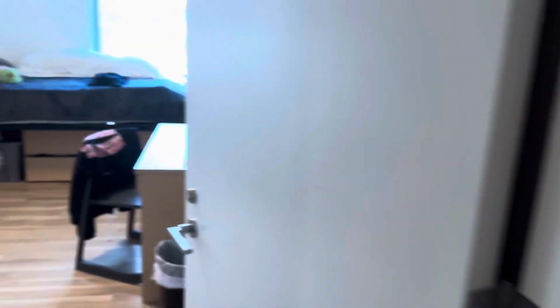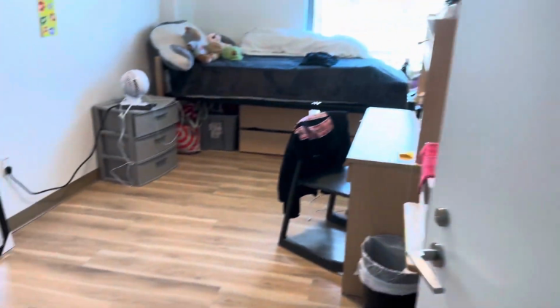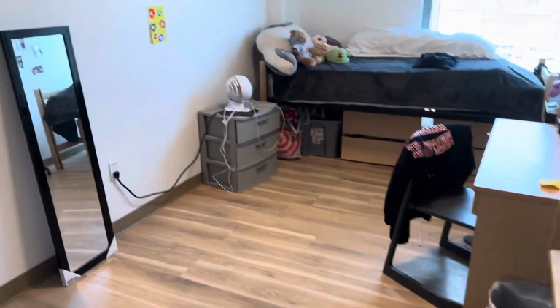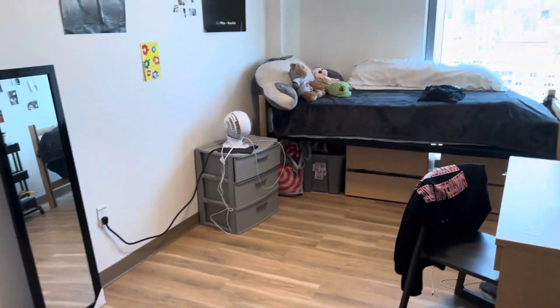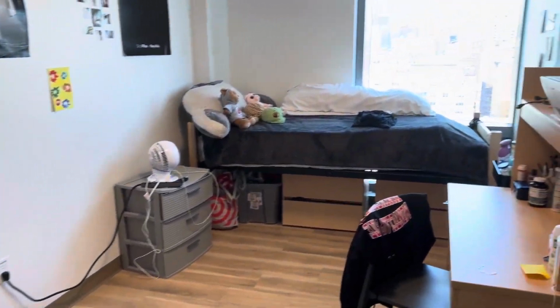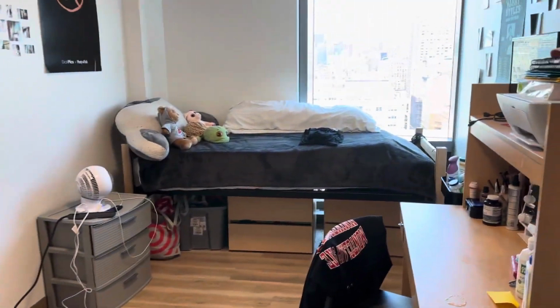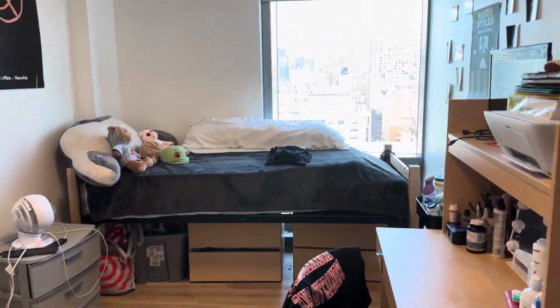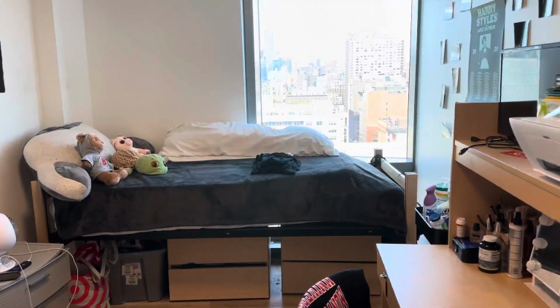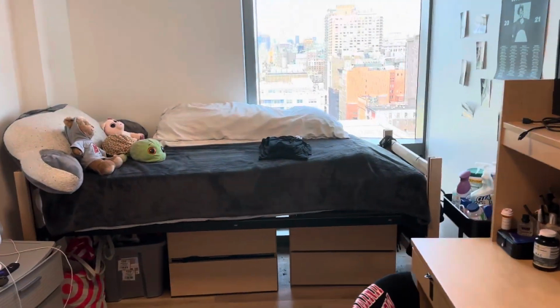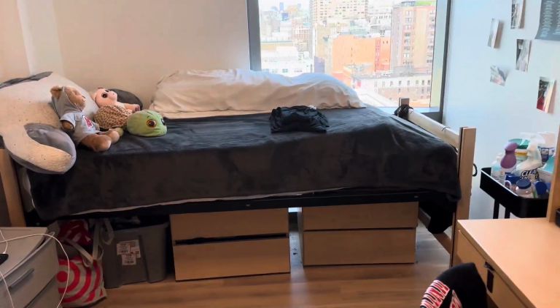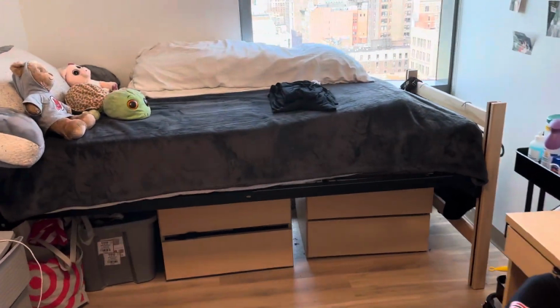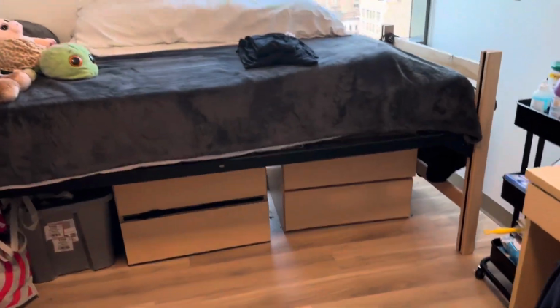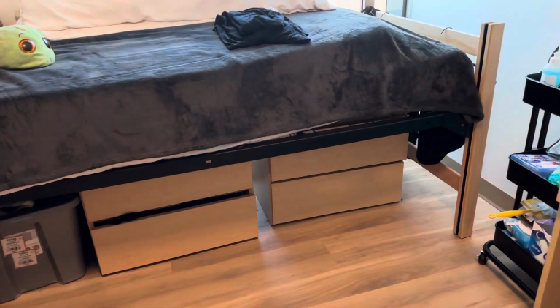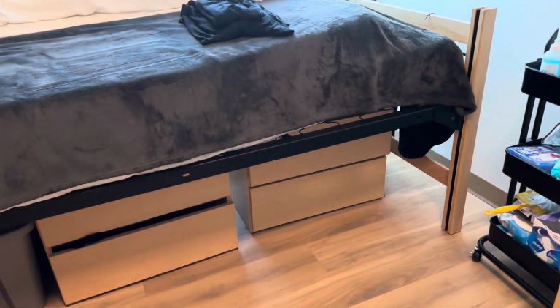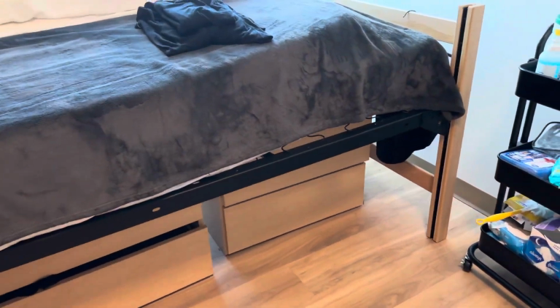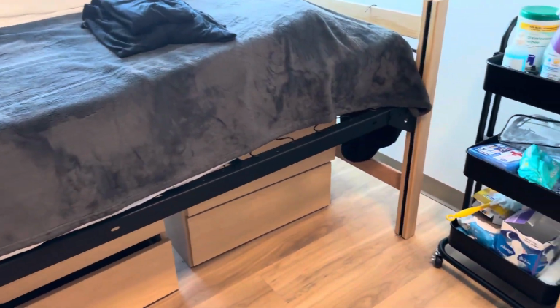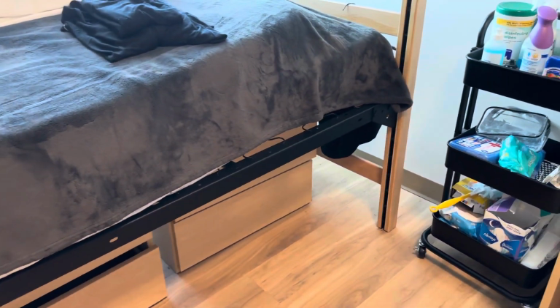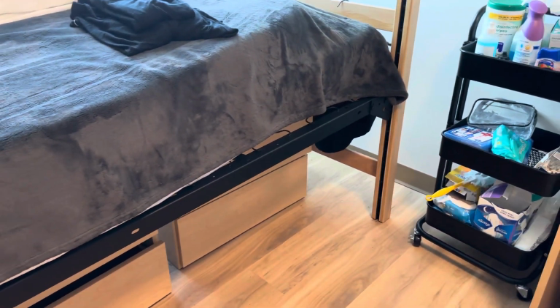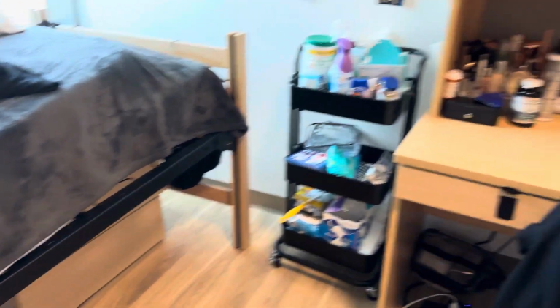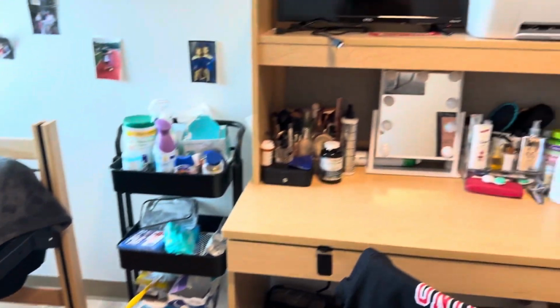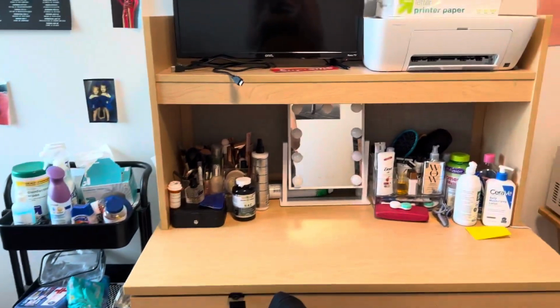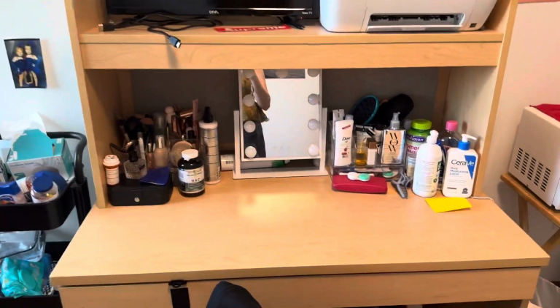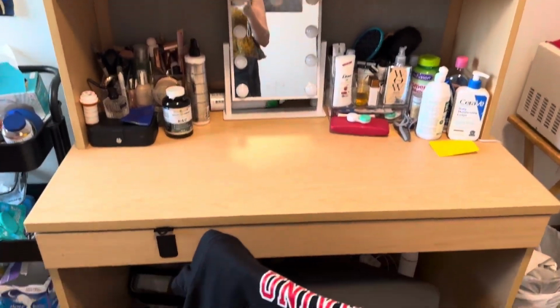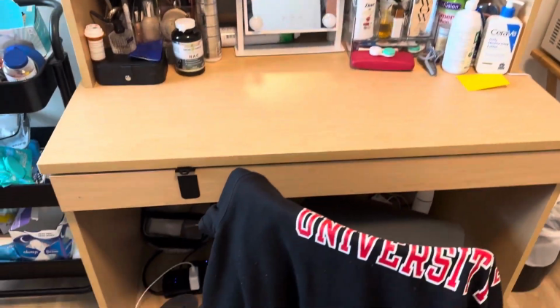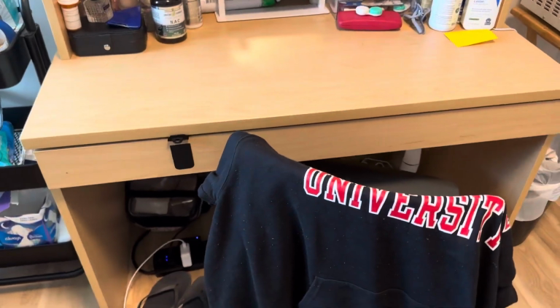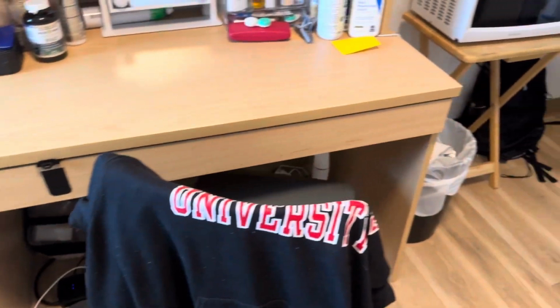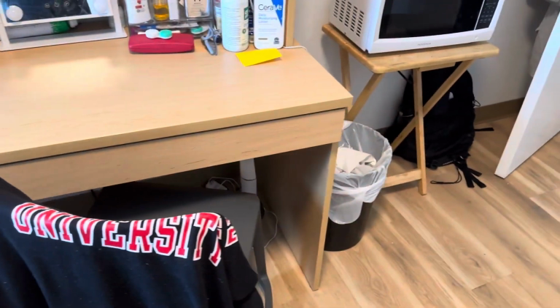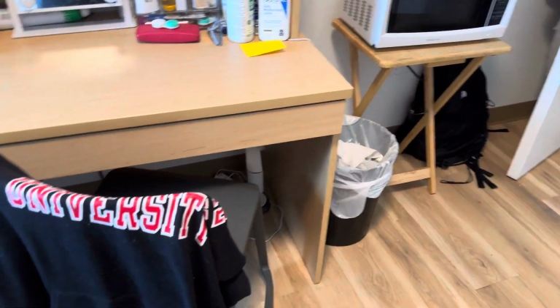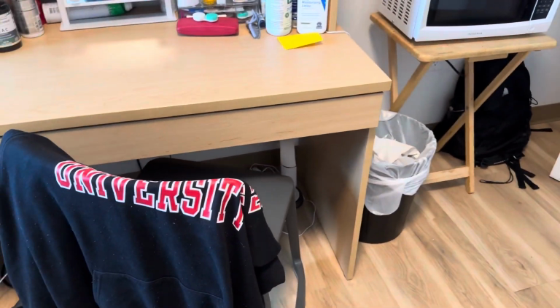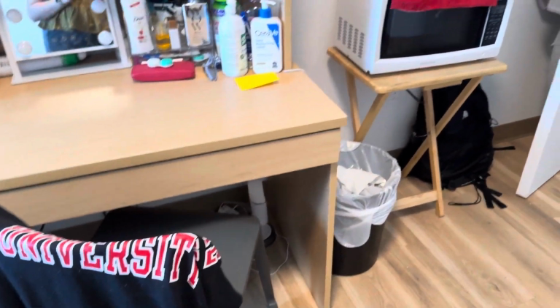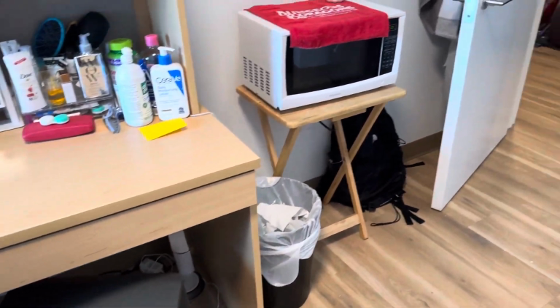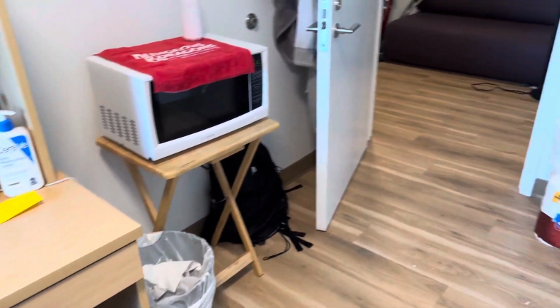And this is a look at the single. It comes with a bed, two underbed drawers, a desk area, a trash can and a chair. Everything else was brought by the resident.